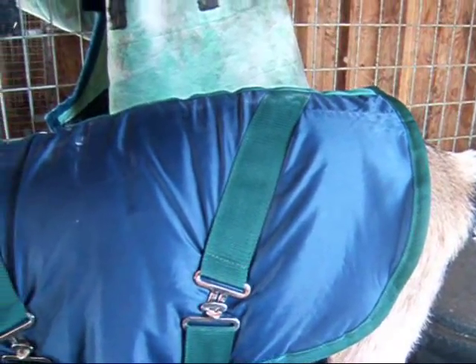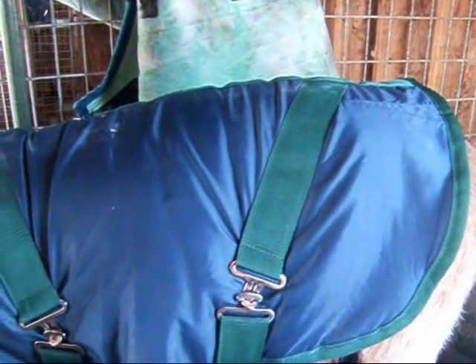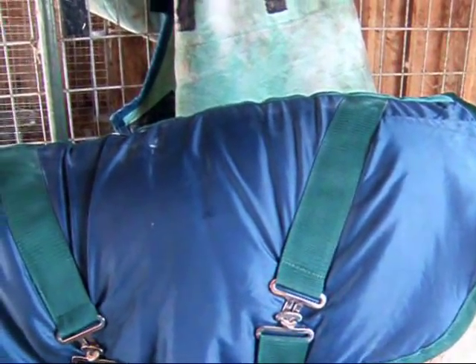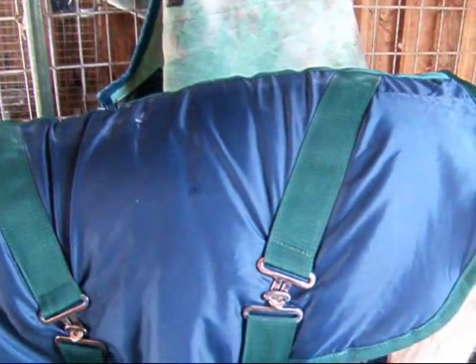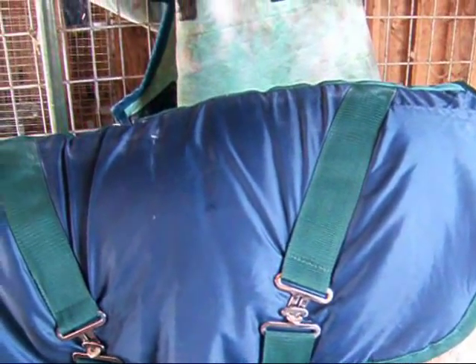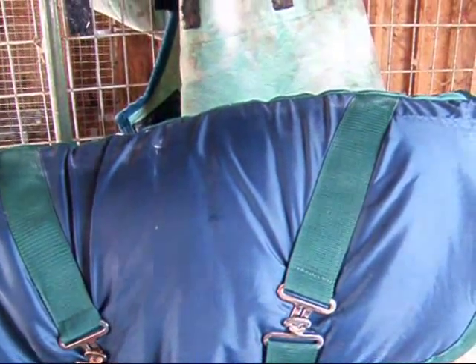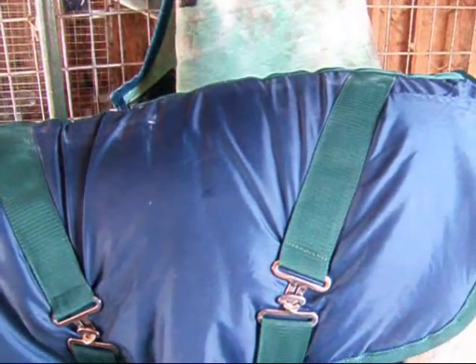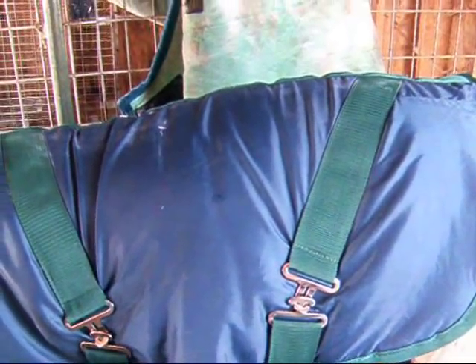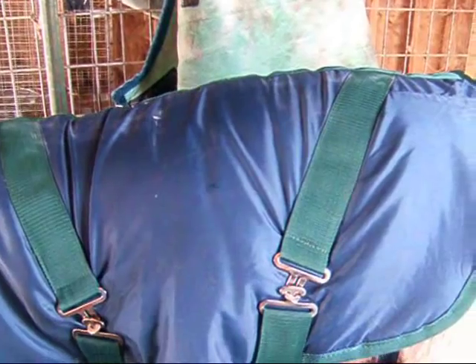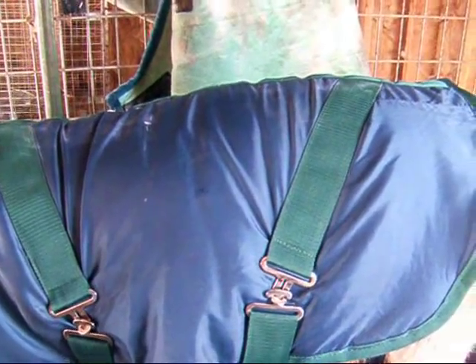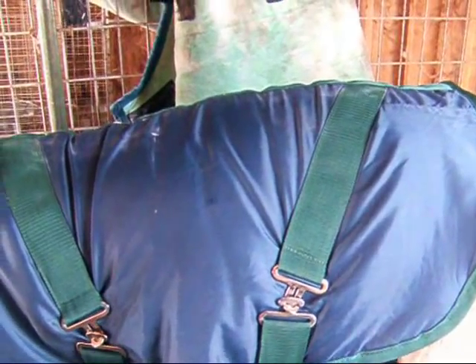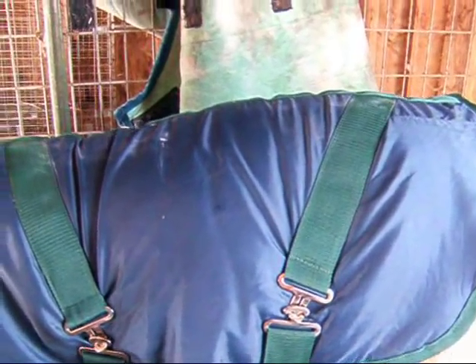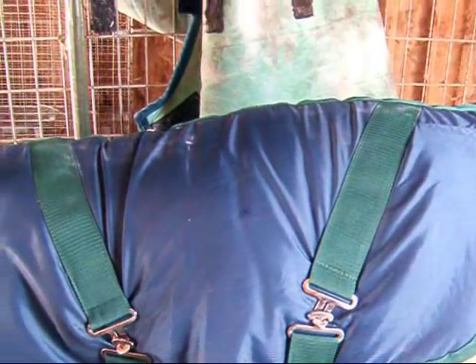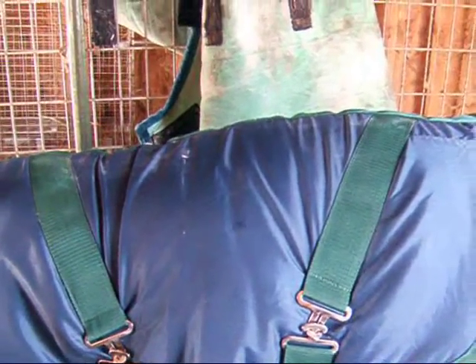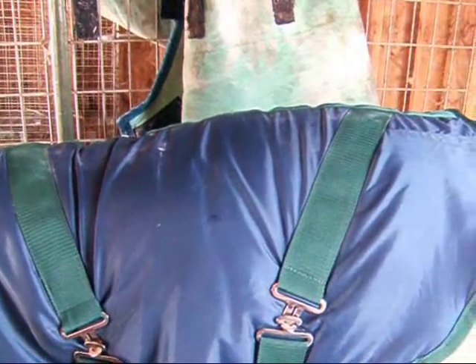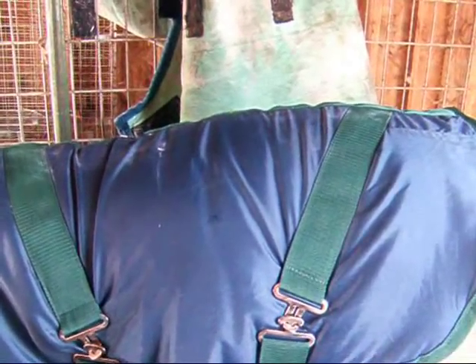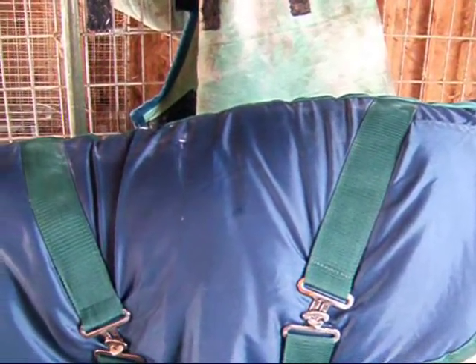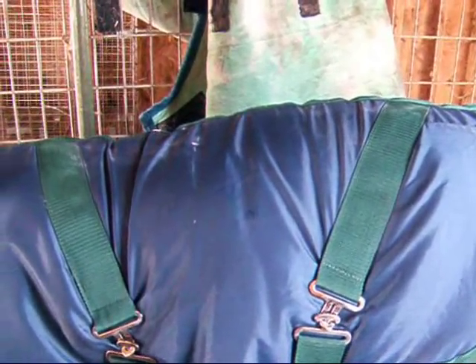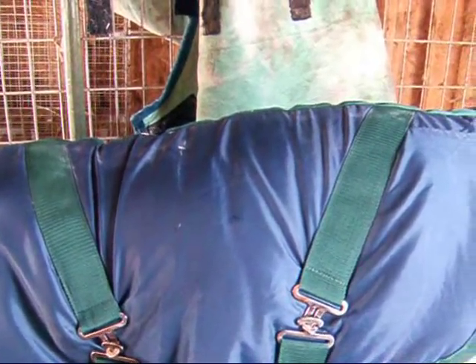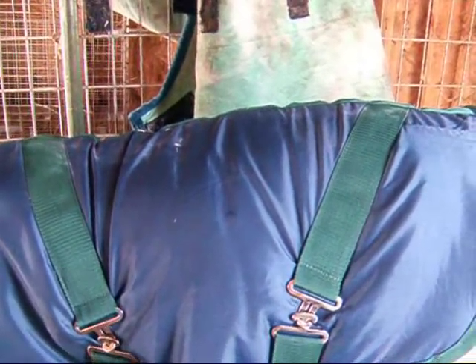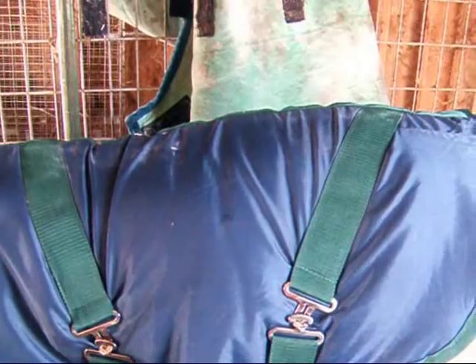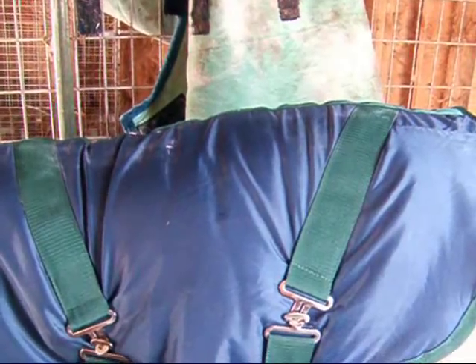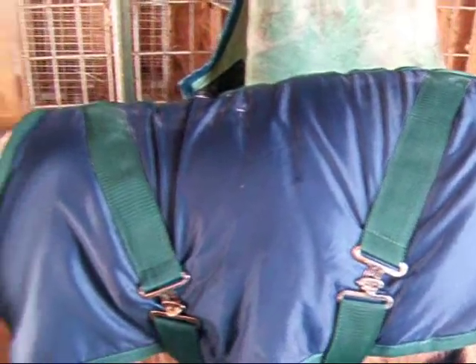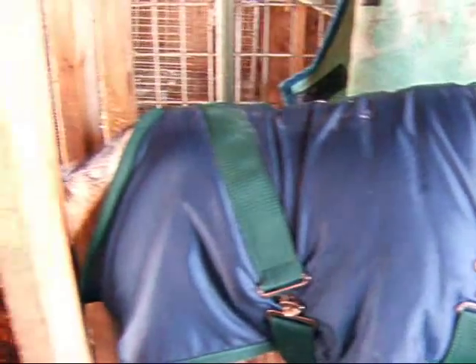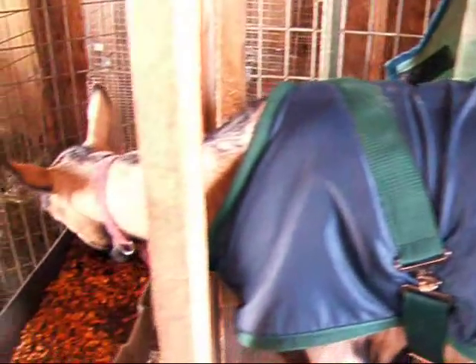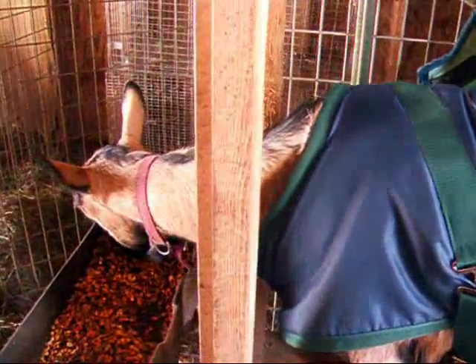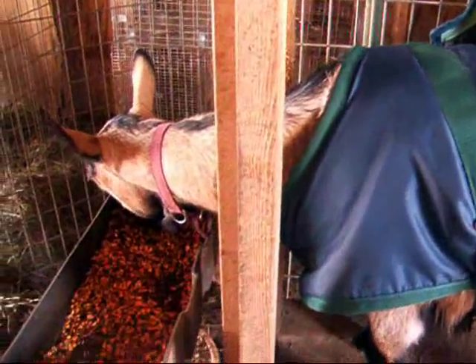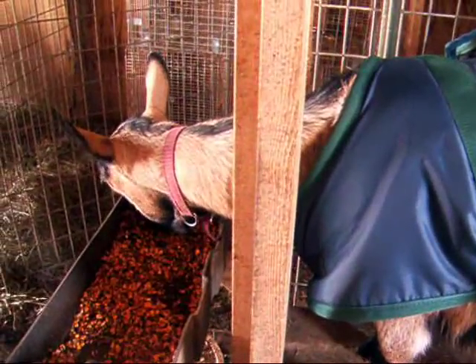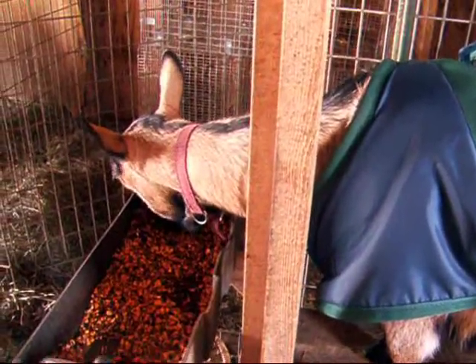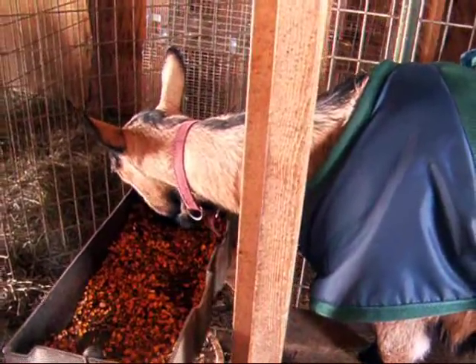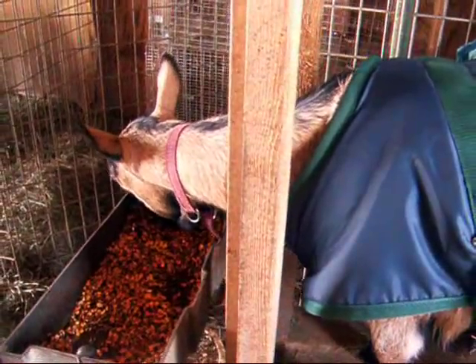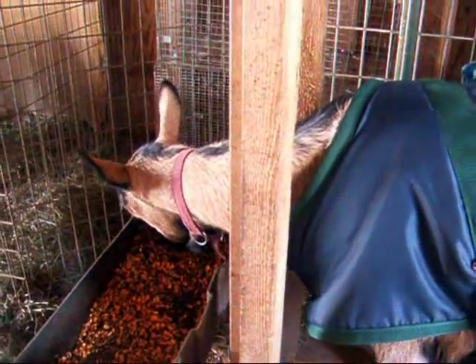I tend not to put my male goat in coats because, number one, he's so stinky, and number two, he gets a much heavier hair coat on him than these girls do, plus the girls are working a little harder.